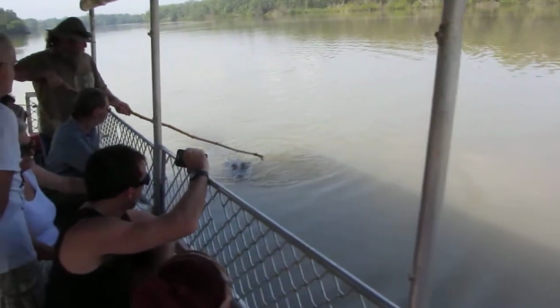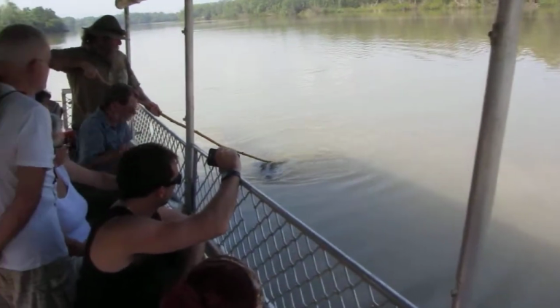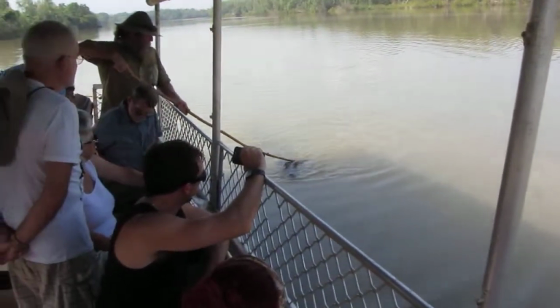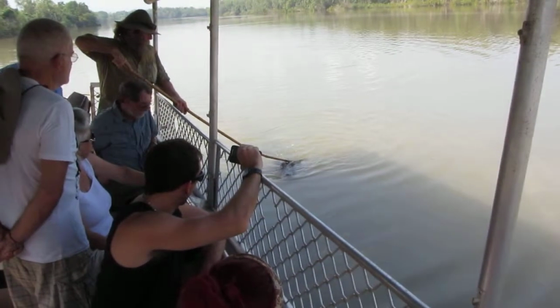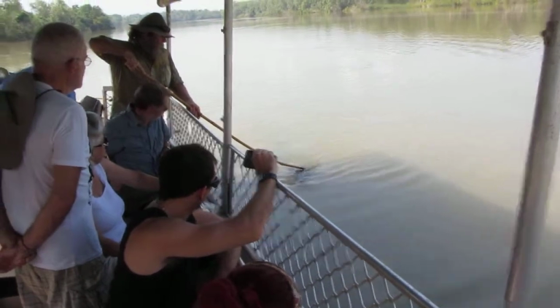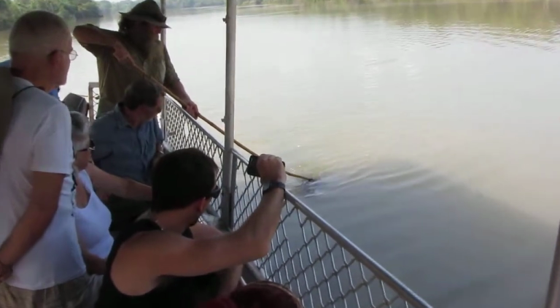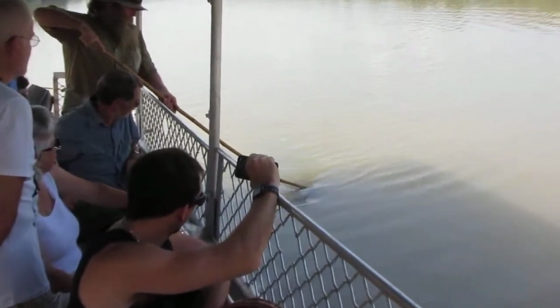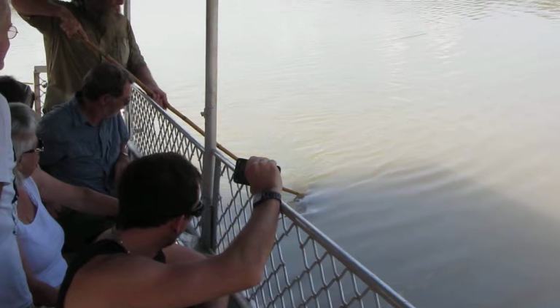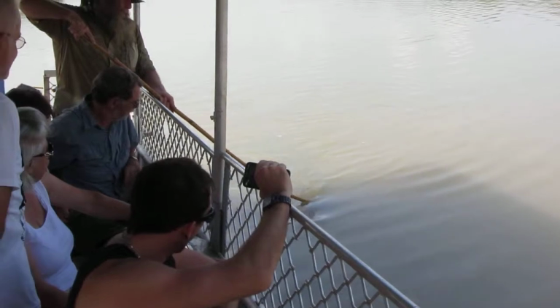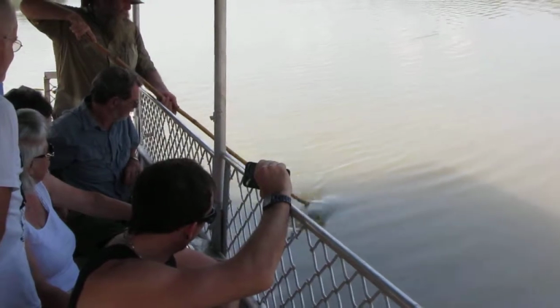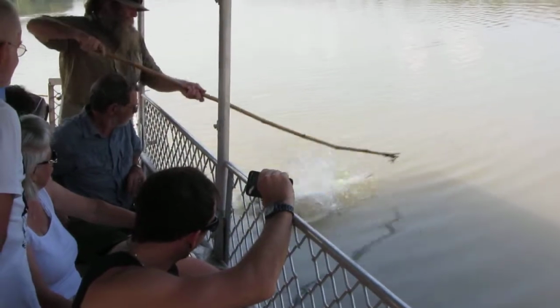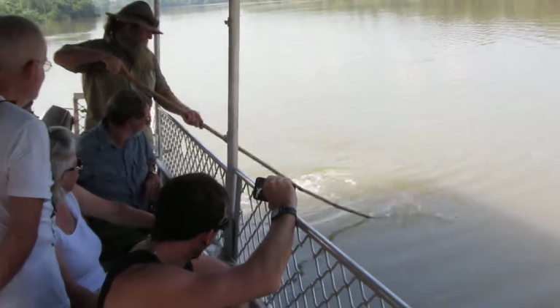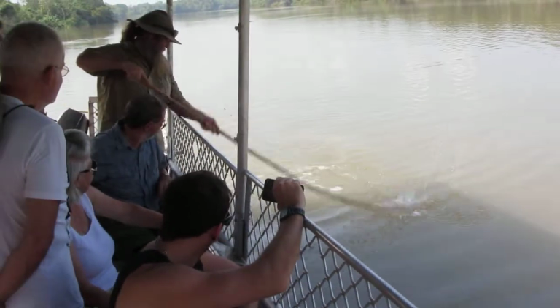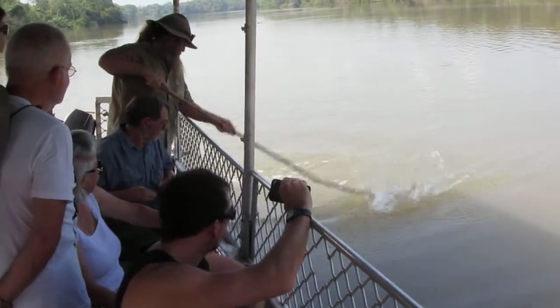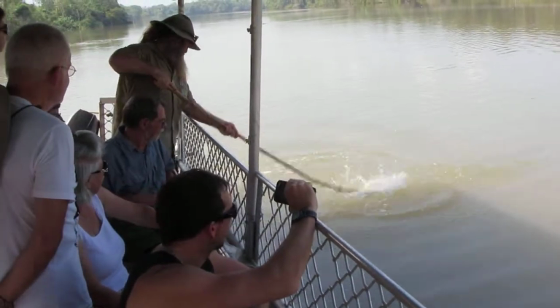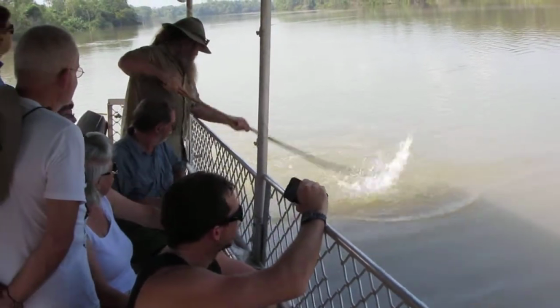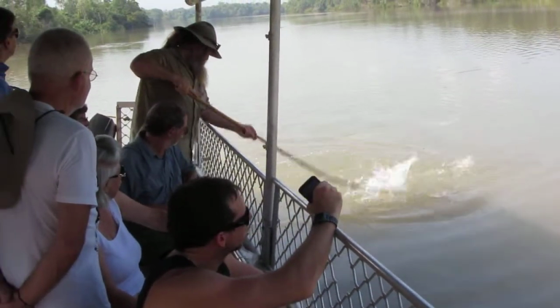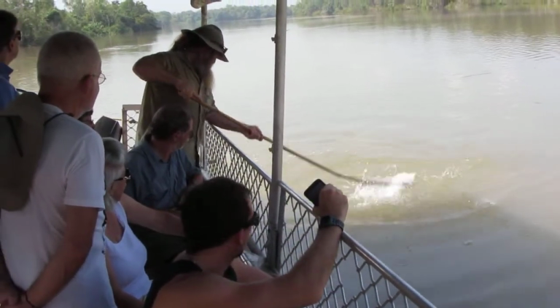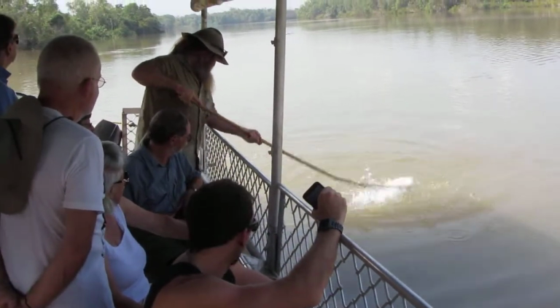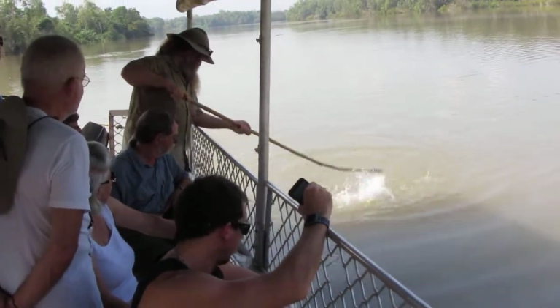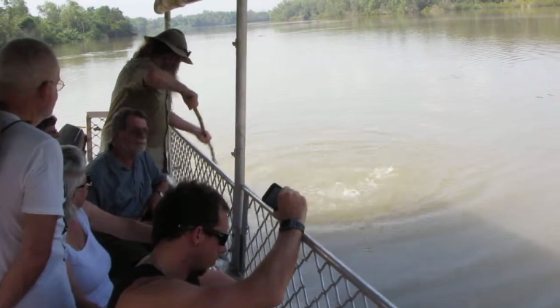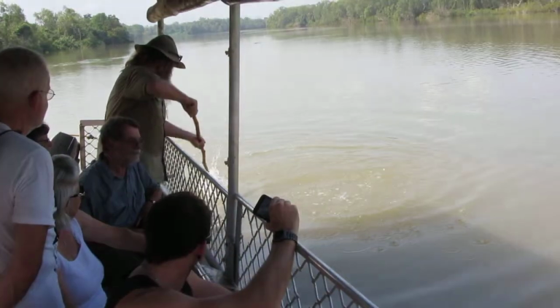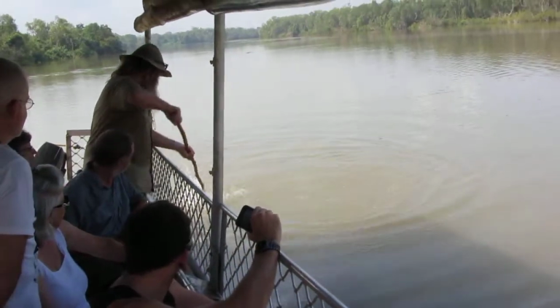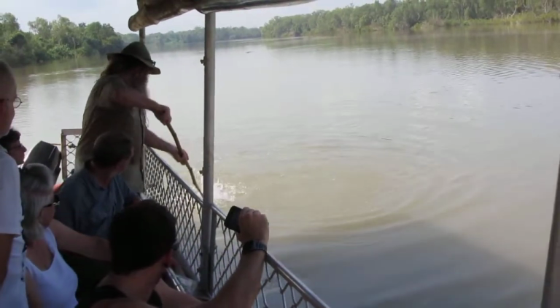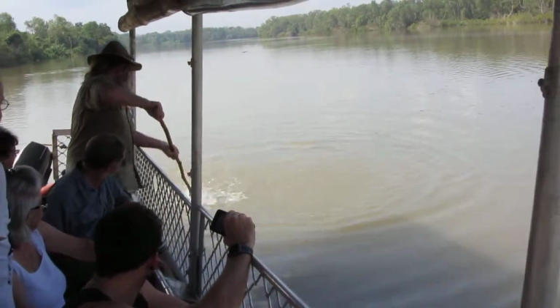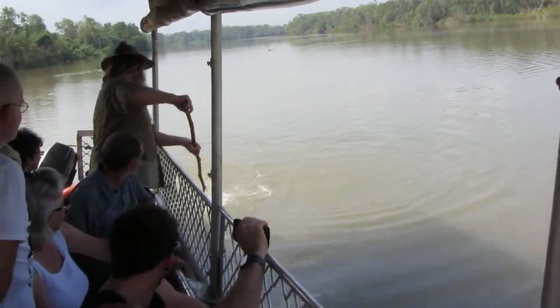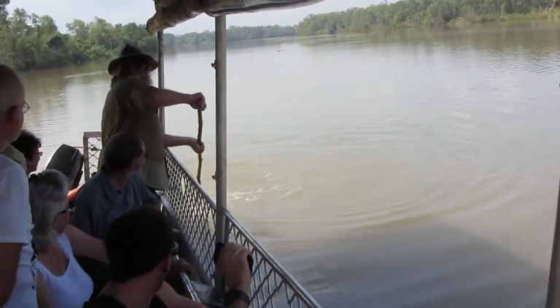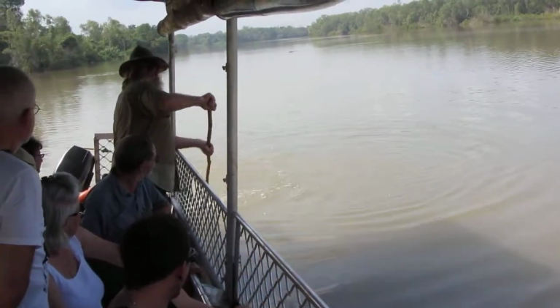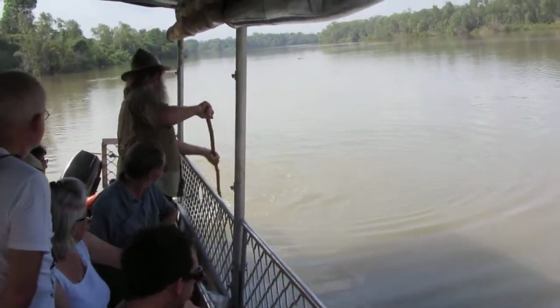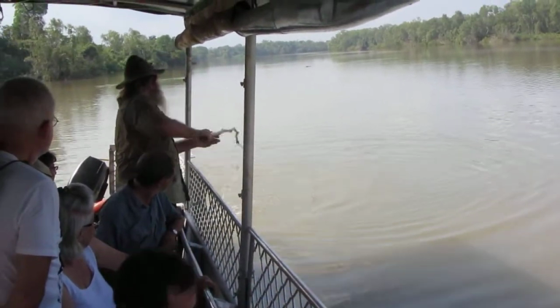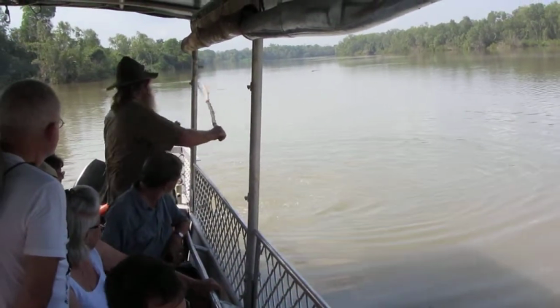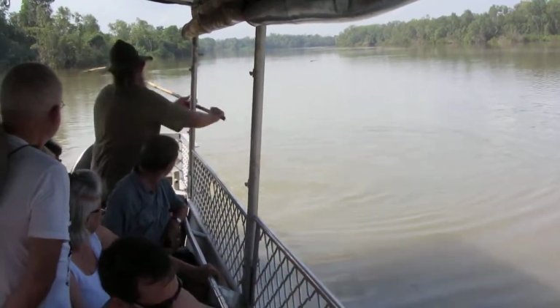Push him up forward a little. You can see with any crocodile really you can do this. You can really interact with him. Just got back a bit. That's it.